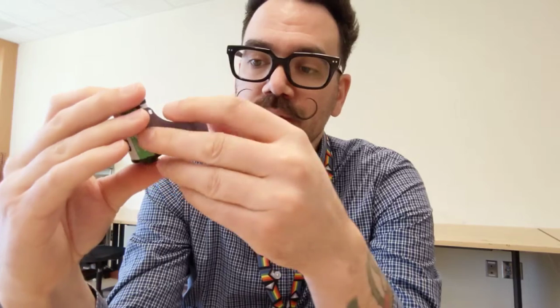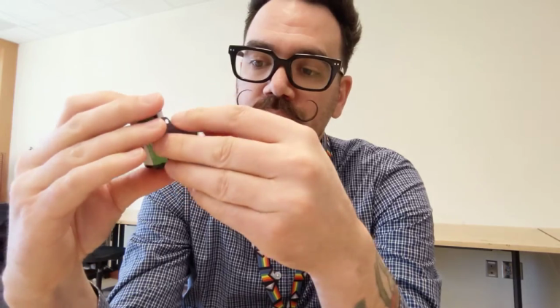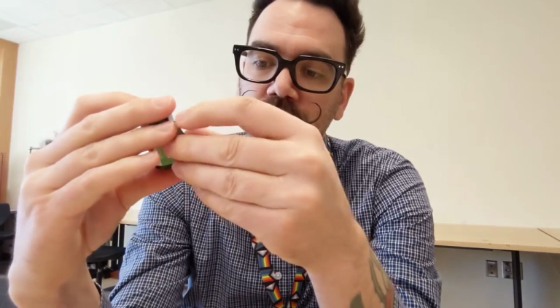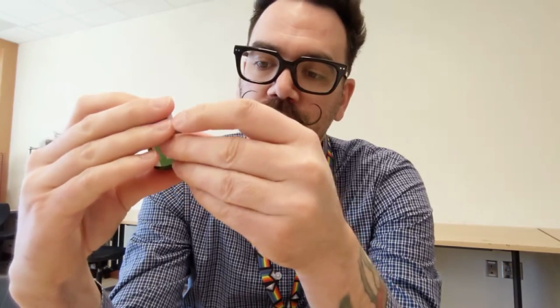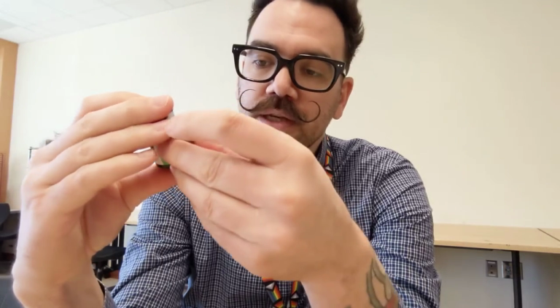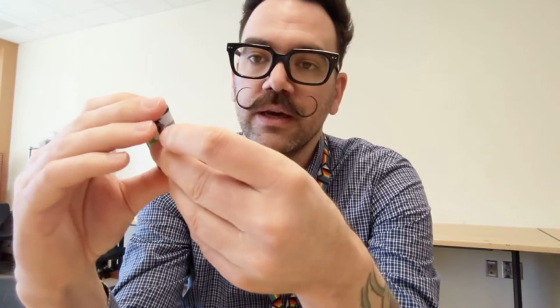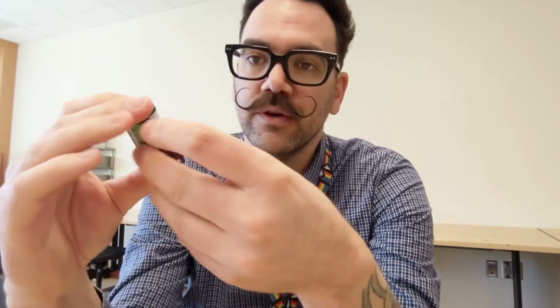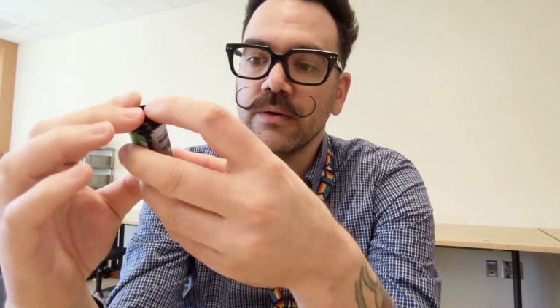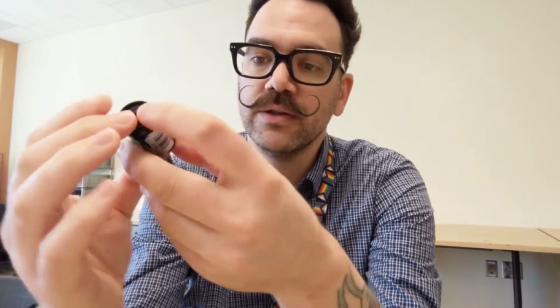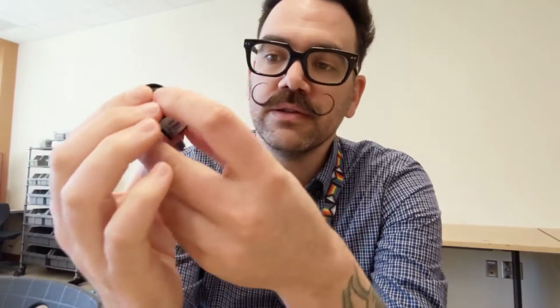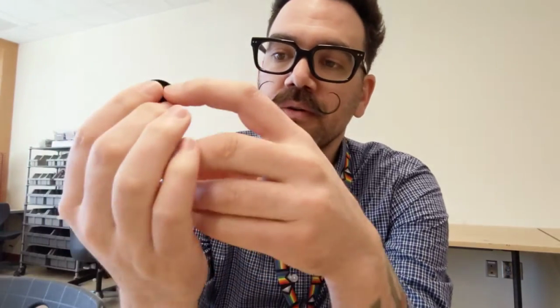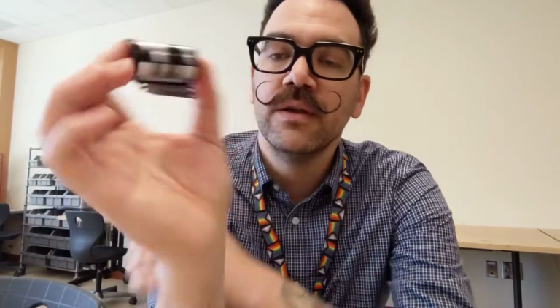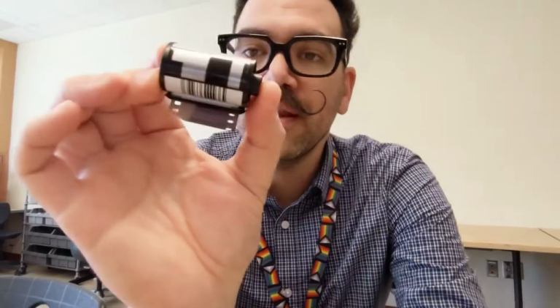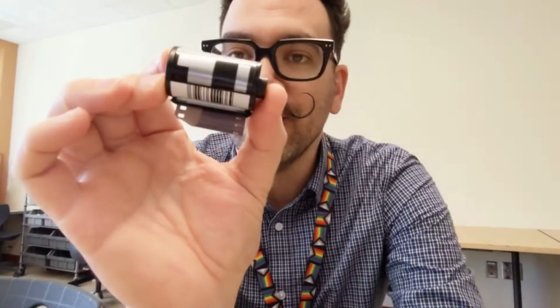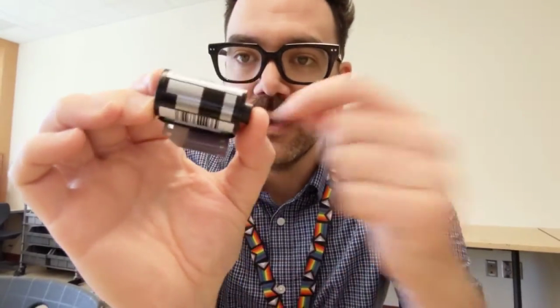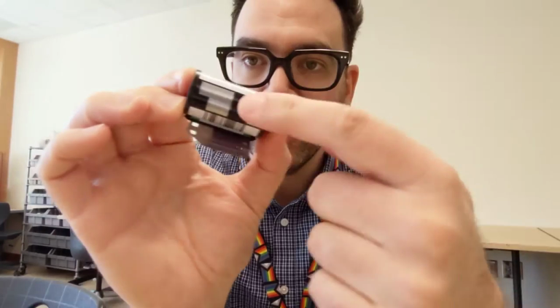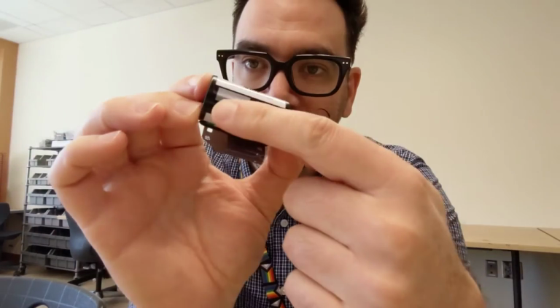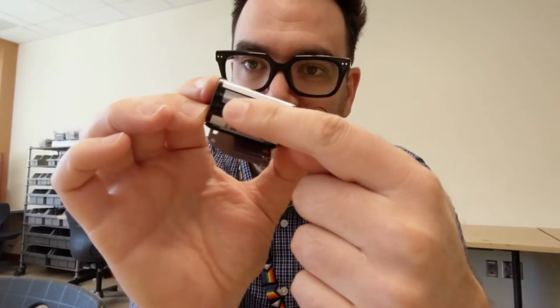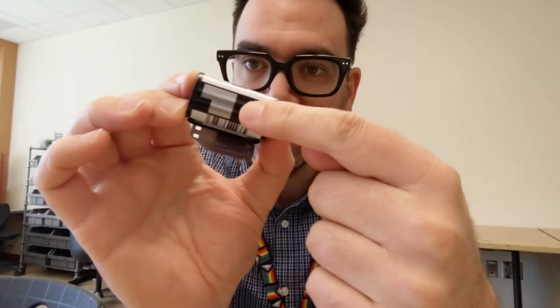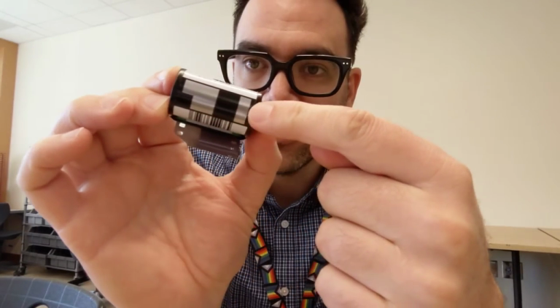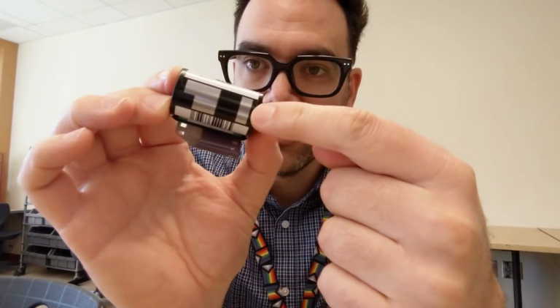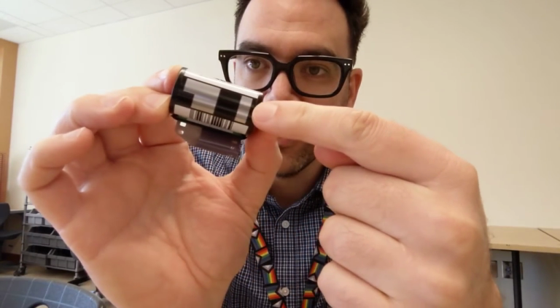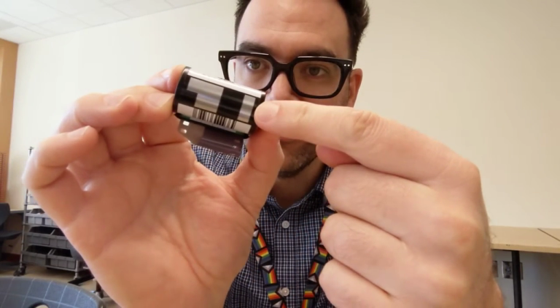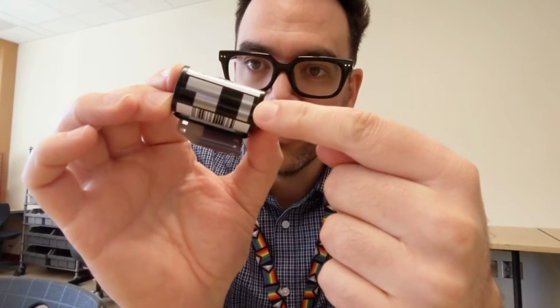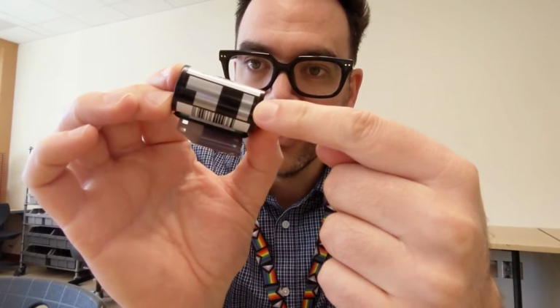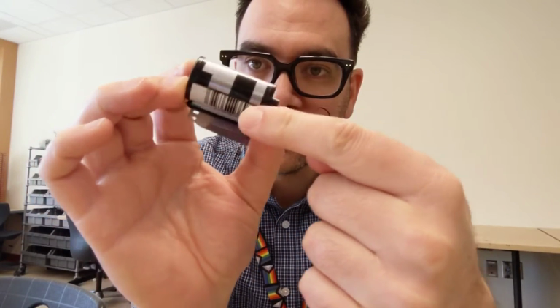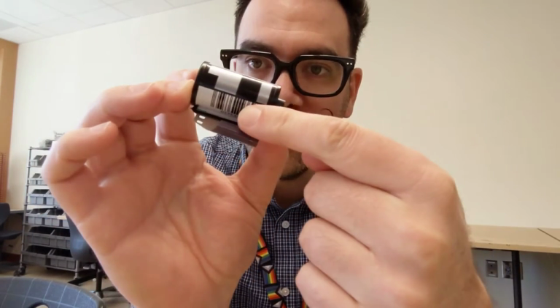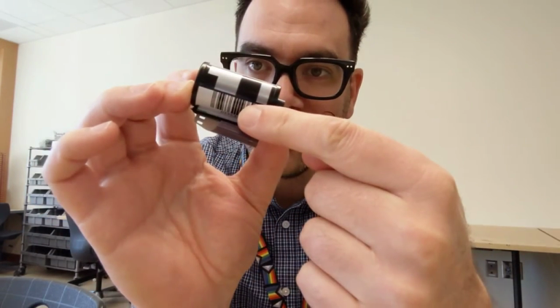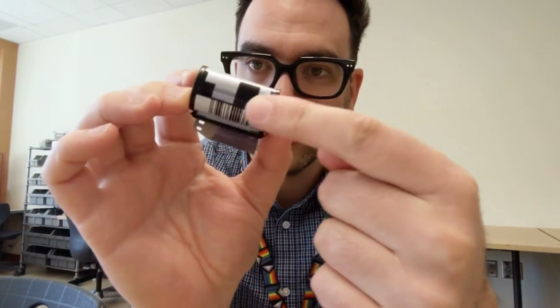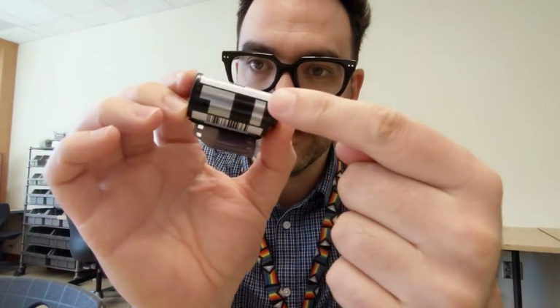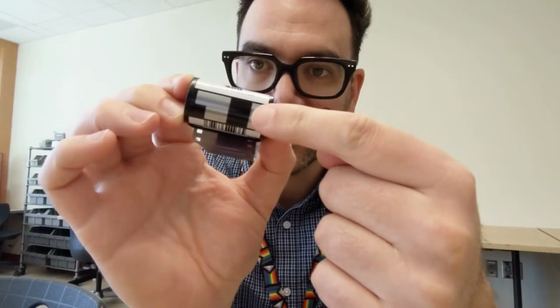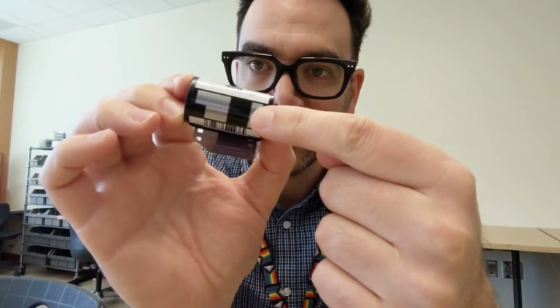What is a DX code? That black and silver part of your roll of film is a code — right there.